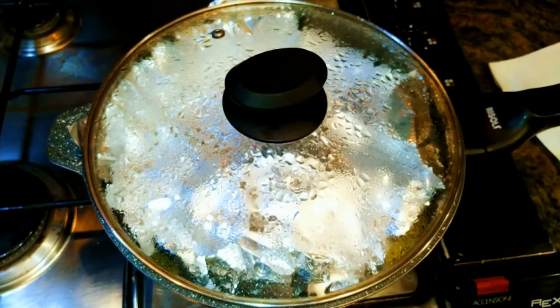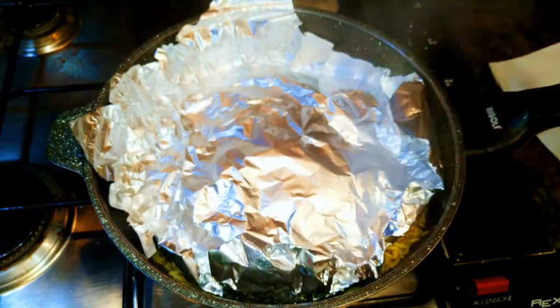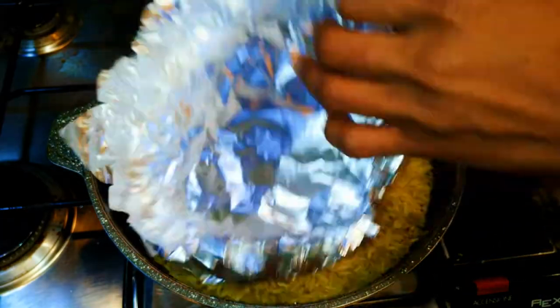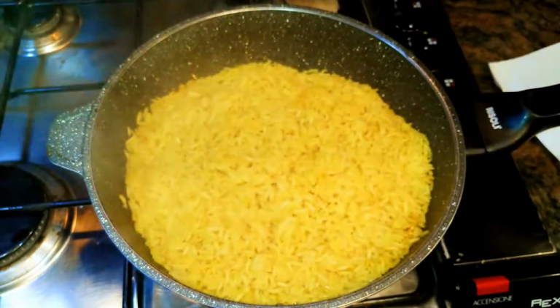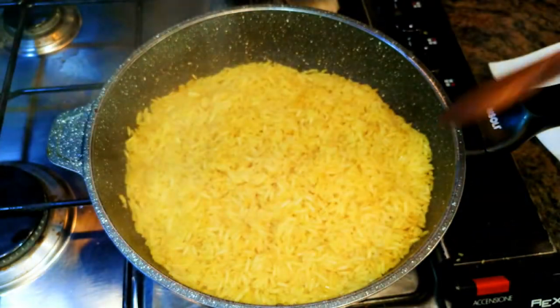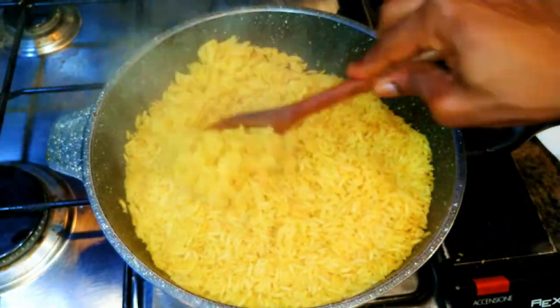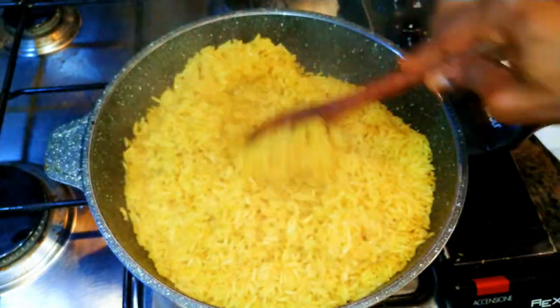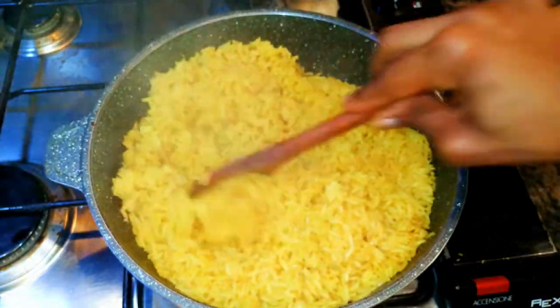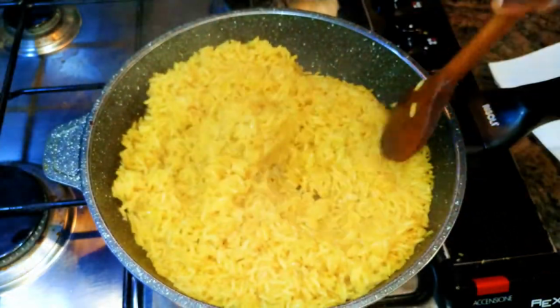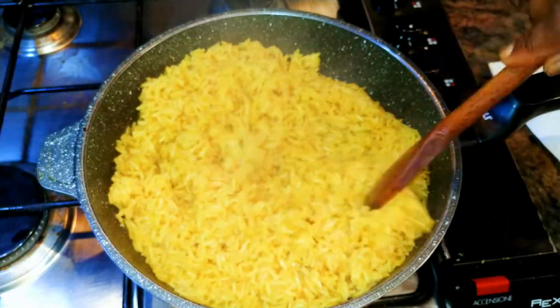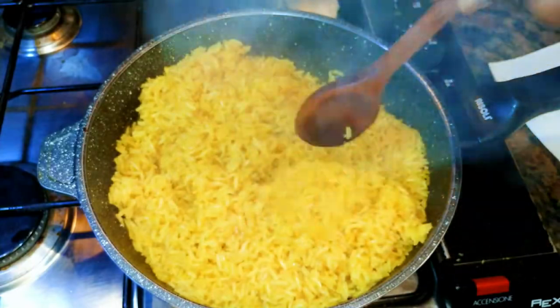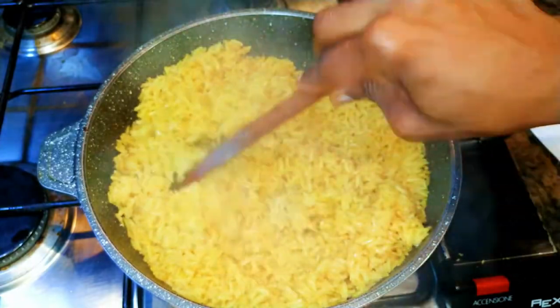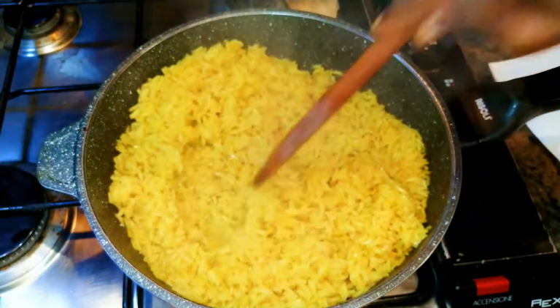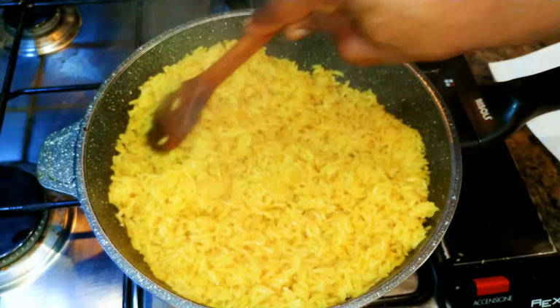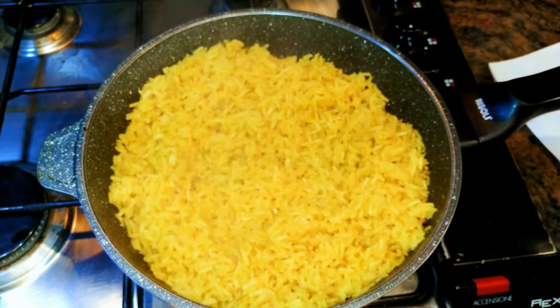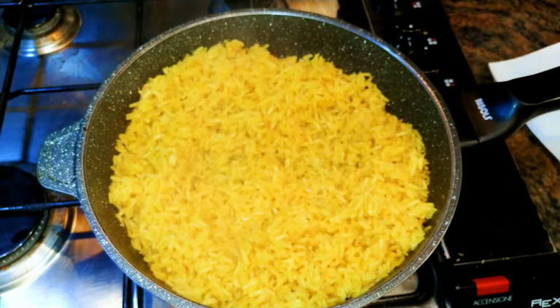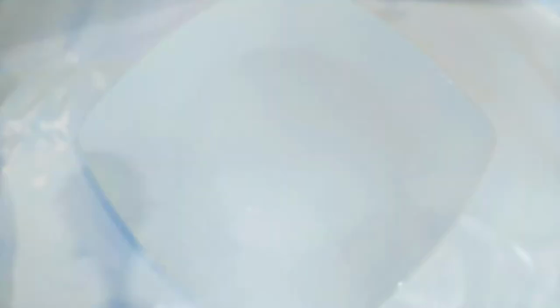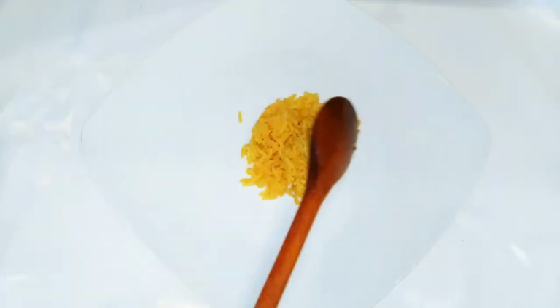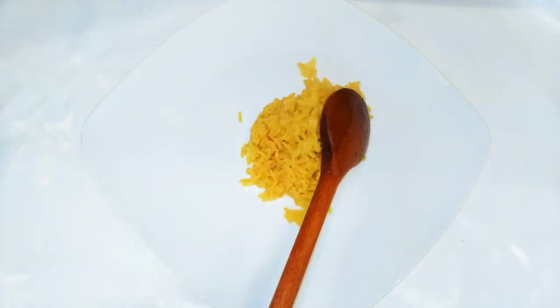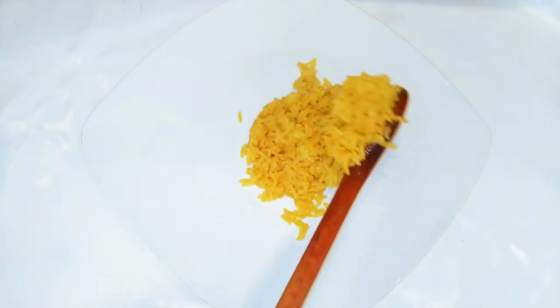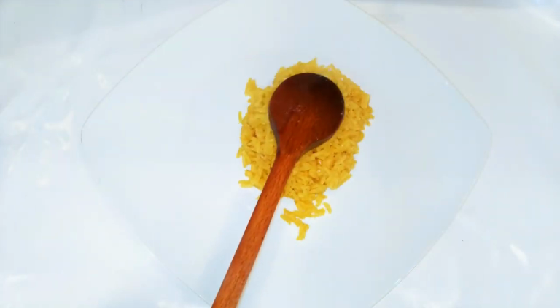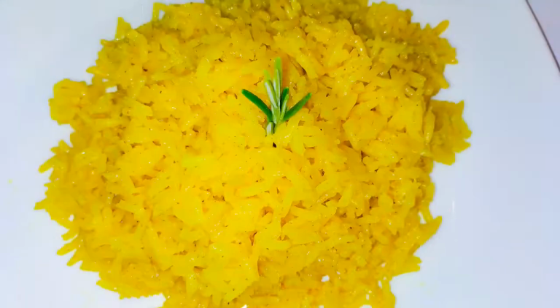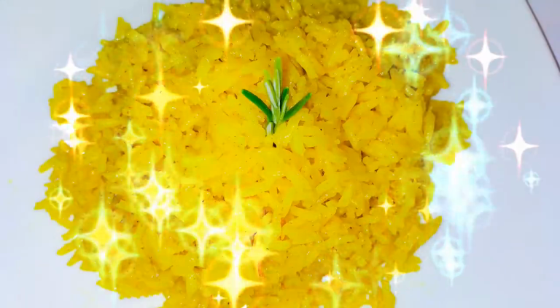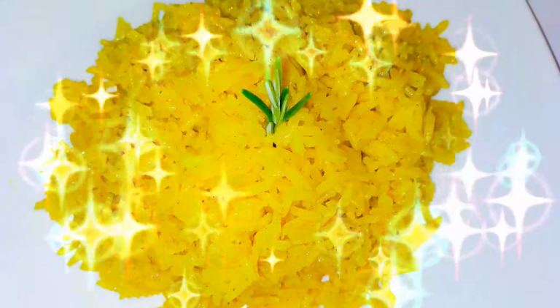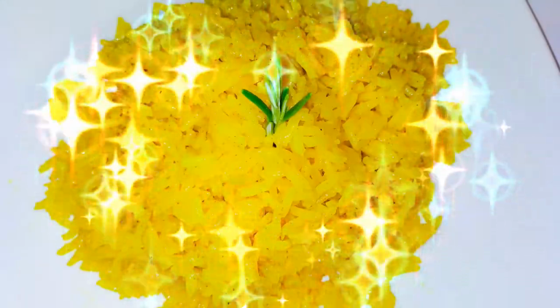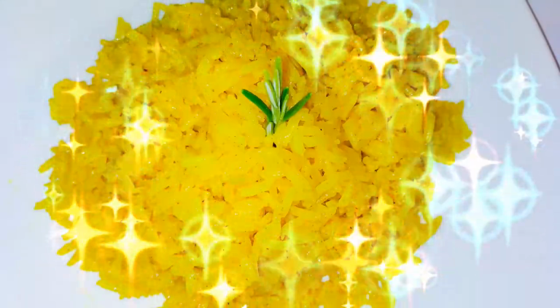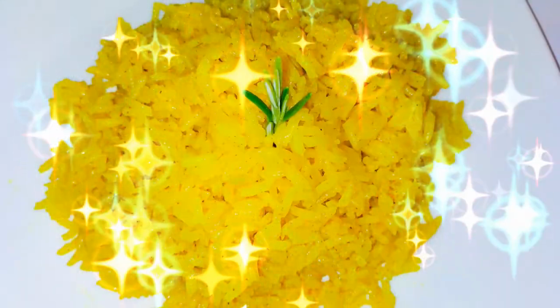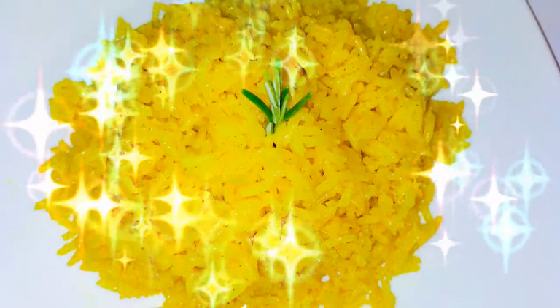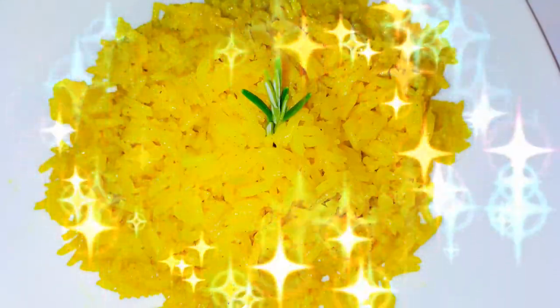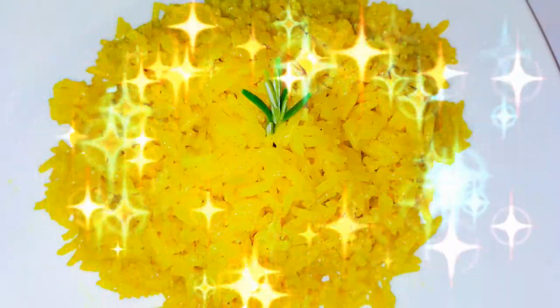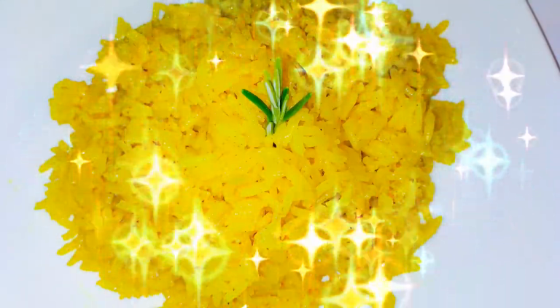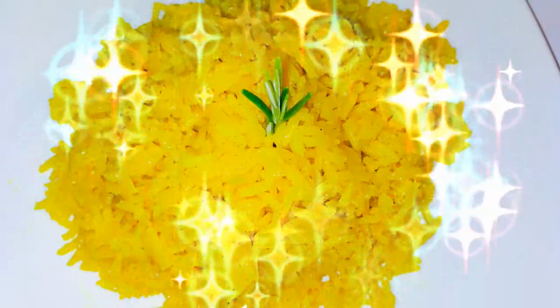After five minutes, as you can see it is well cooked. Our curry rice is ready — our yellow rice is ready! This is one of my favorite rice dishes; it's very great for a change.